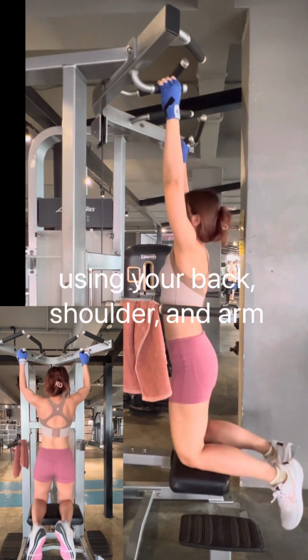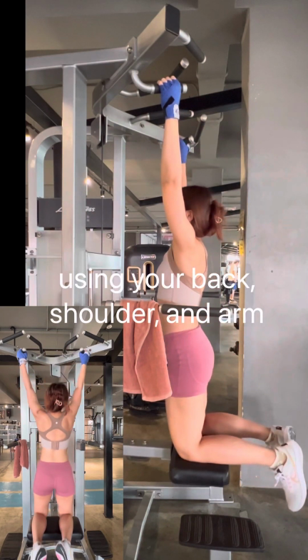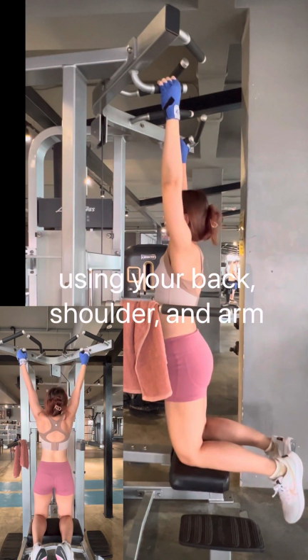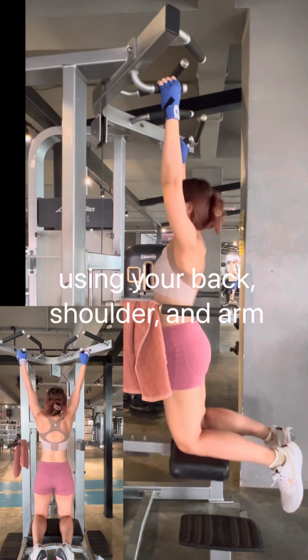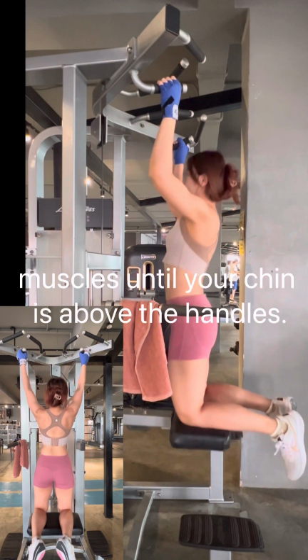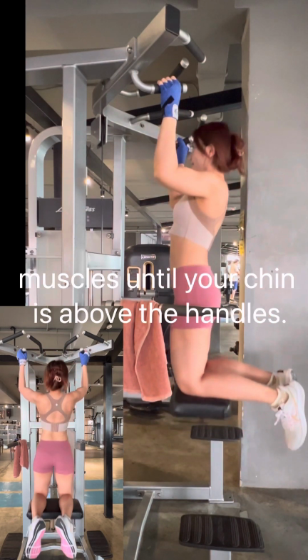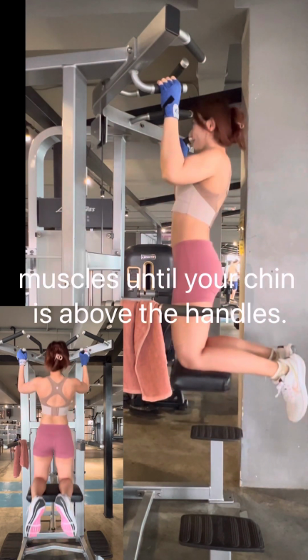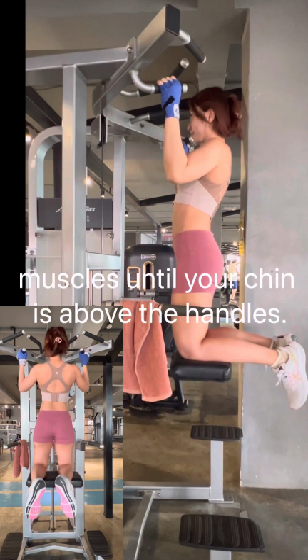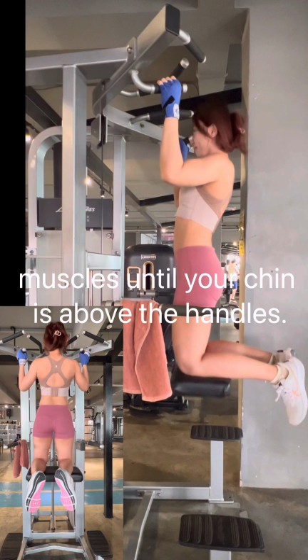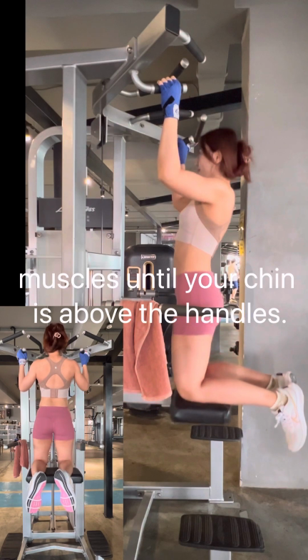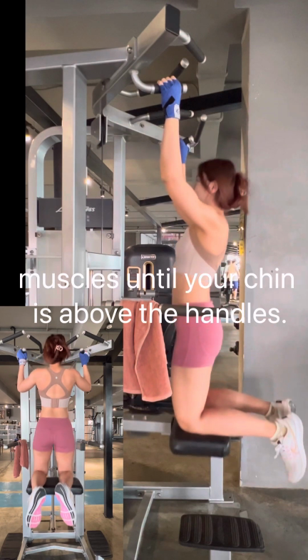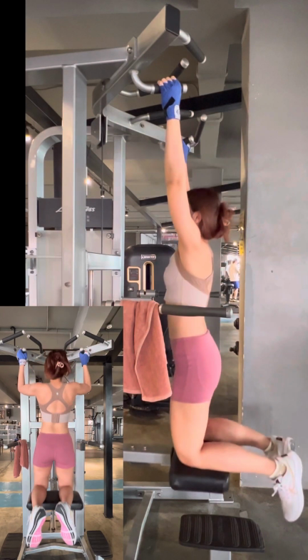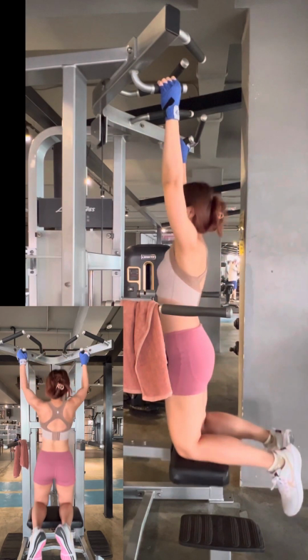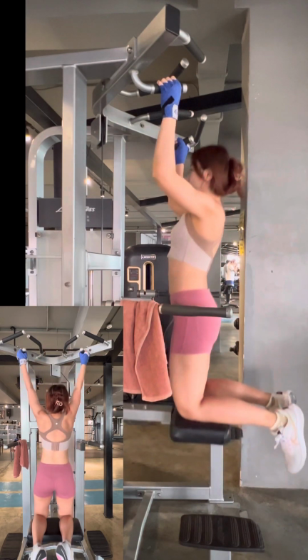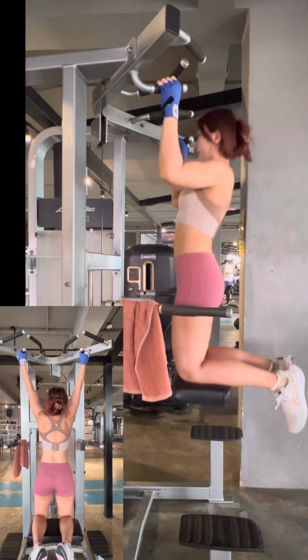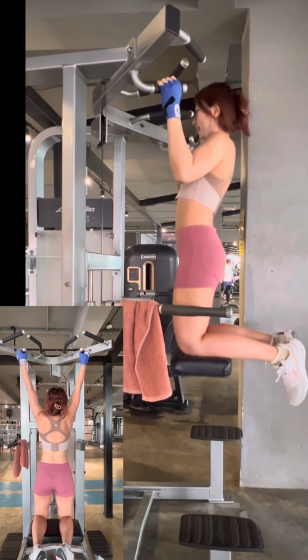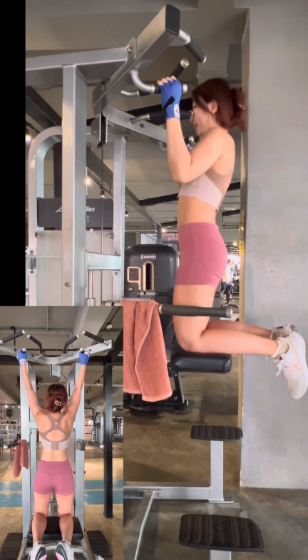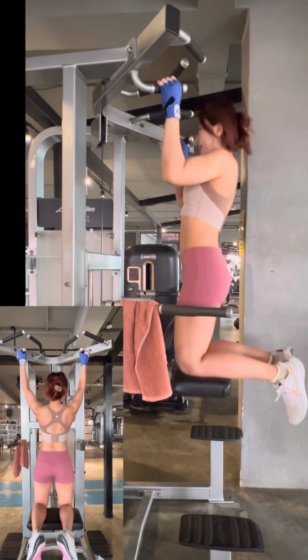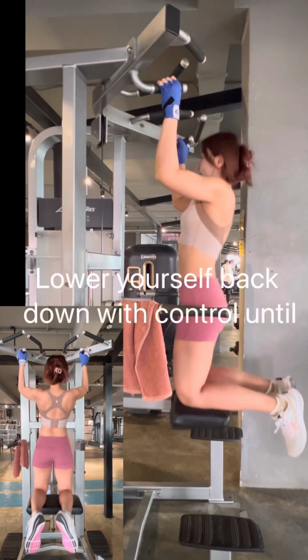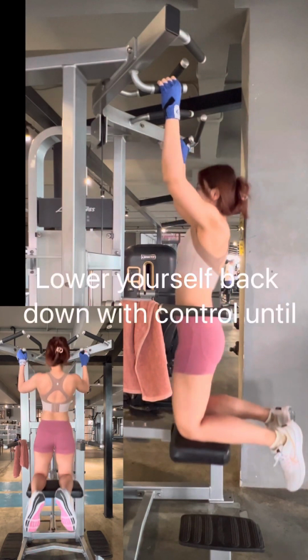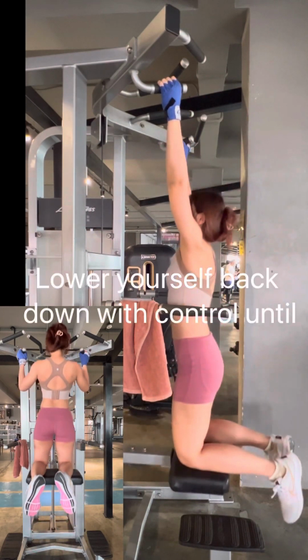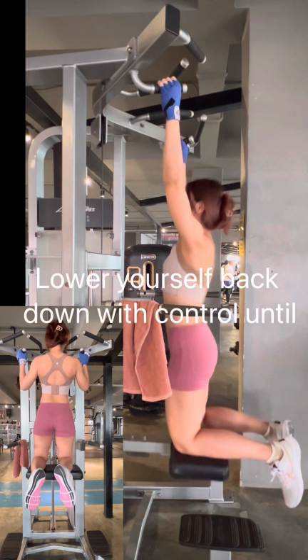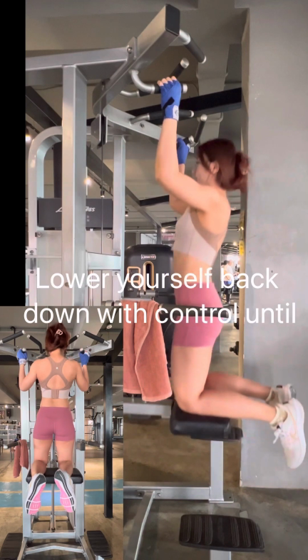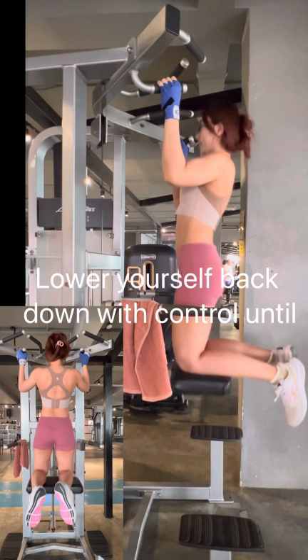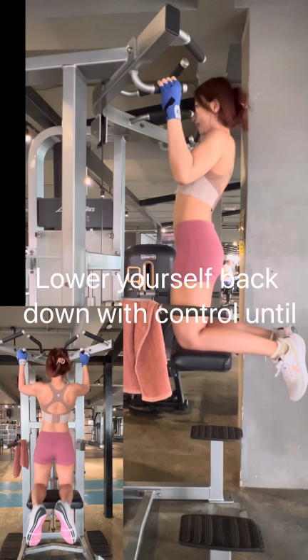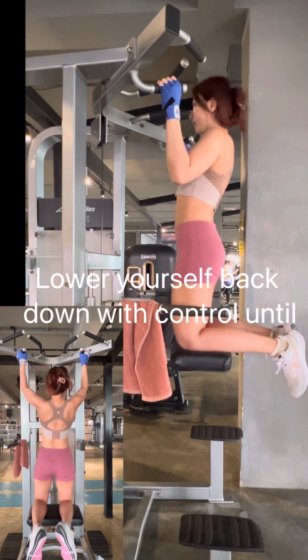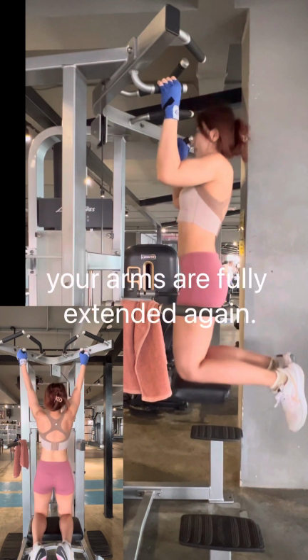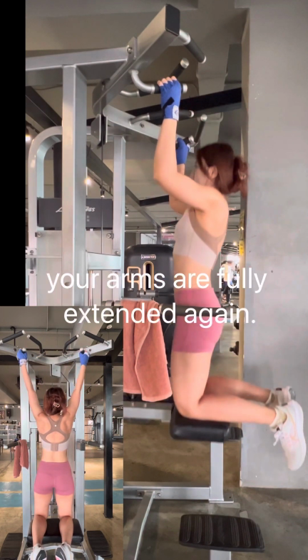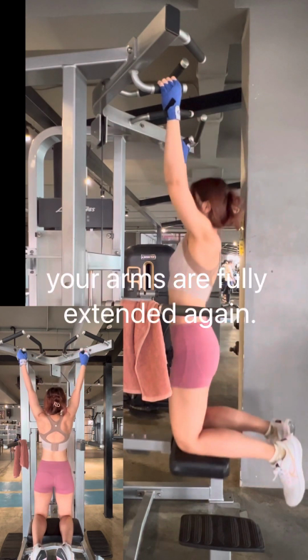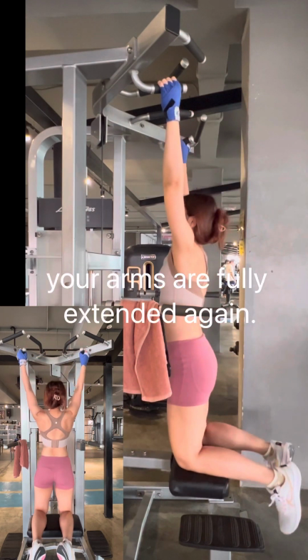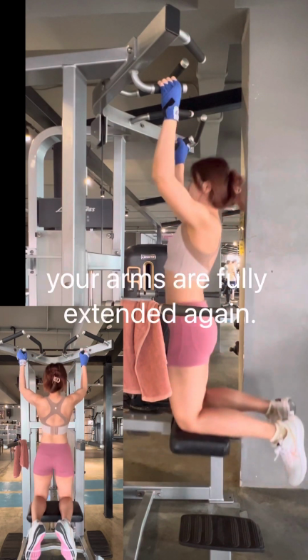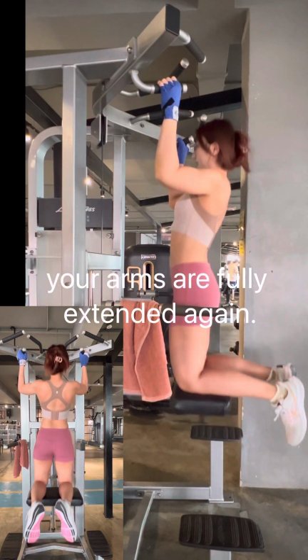Pull yourself upwards using your back, shoulder, and arm muscles until your chin is above the handles. Lower yourself back down with control until your arms are fully extended again.